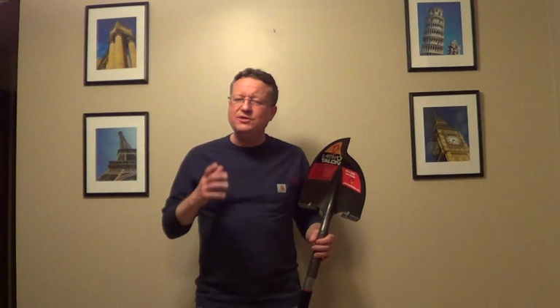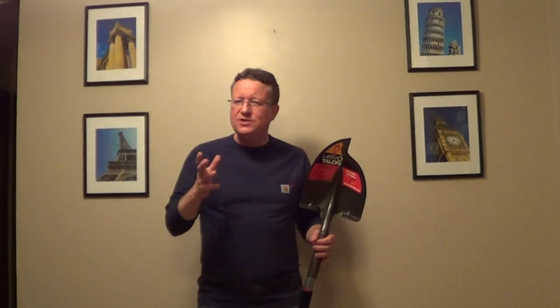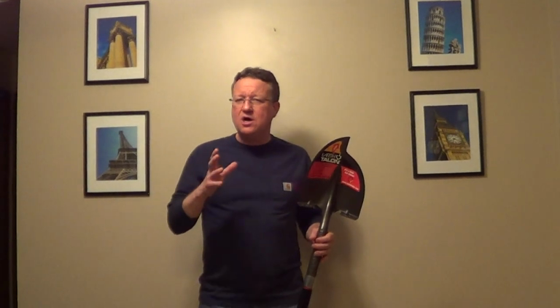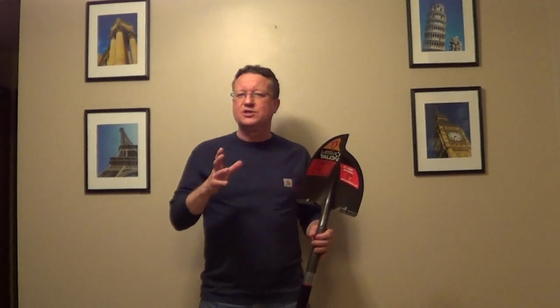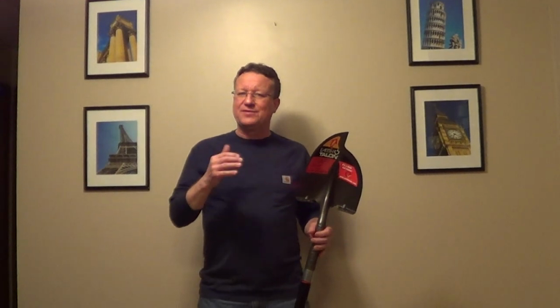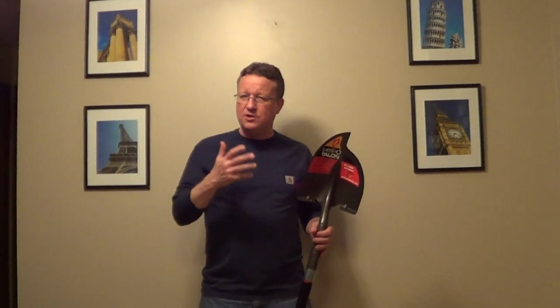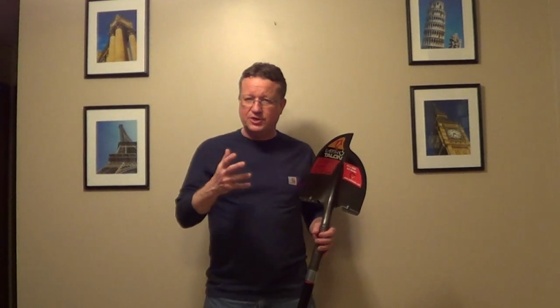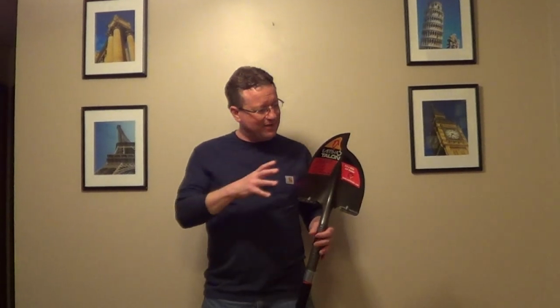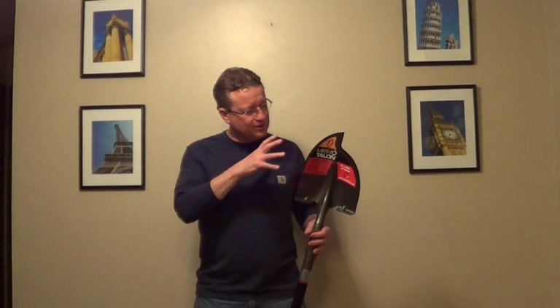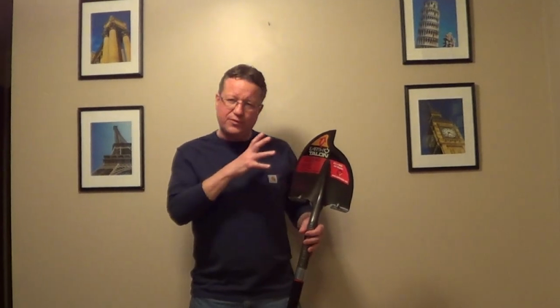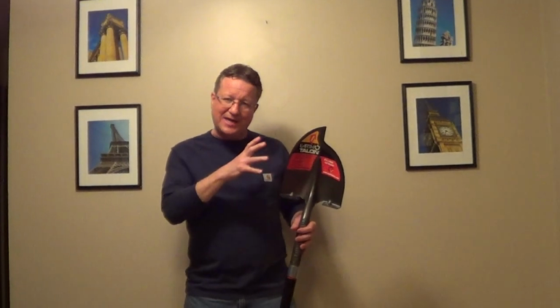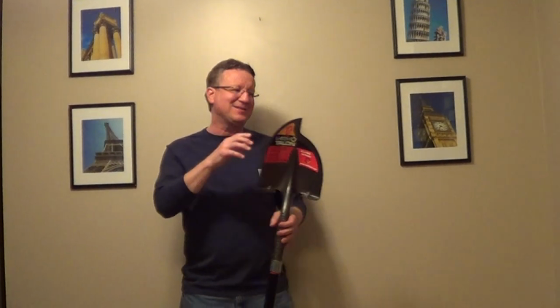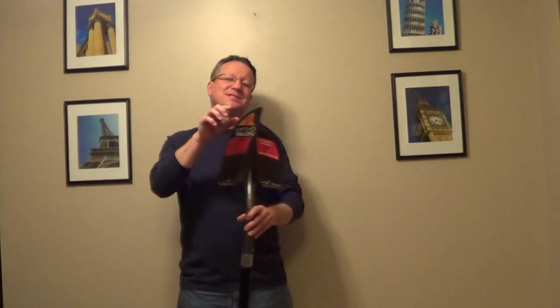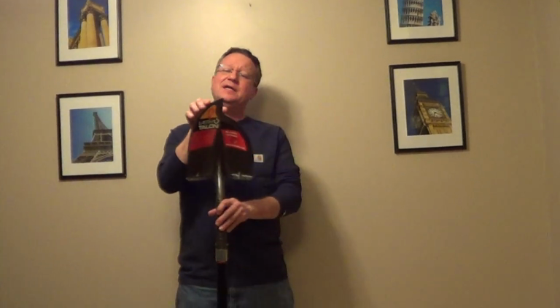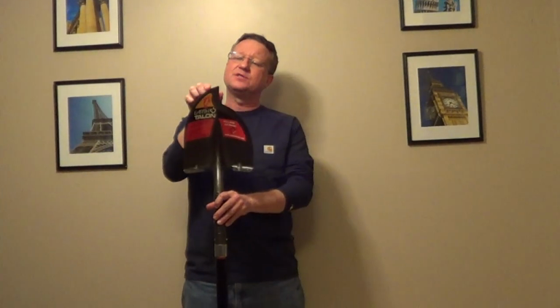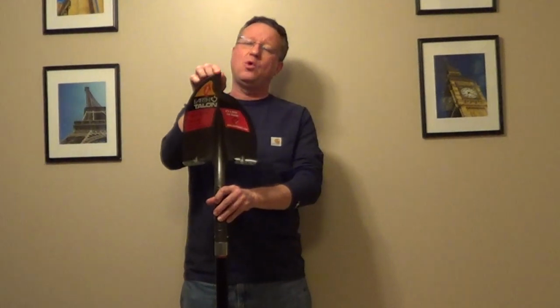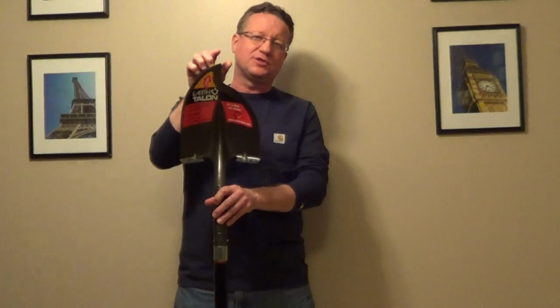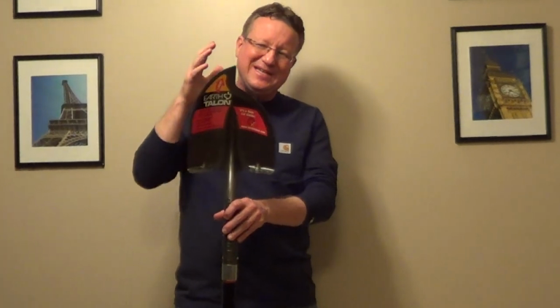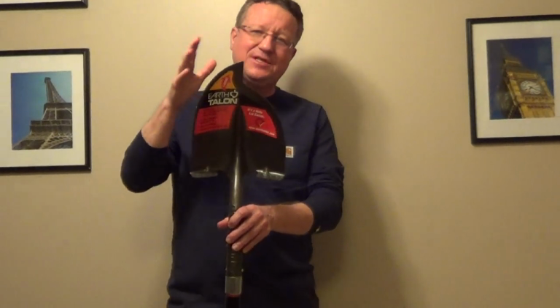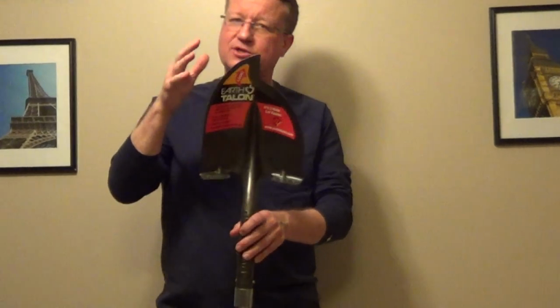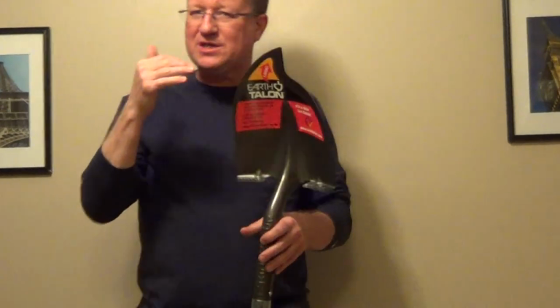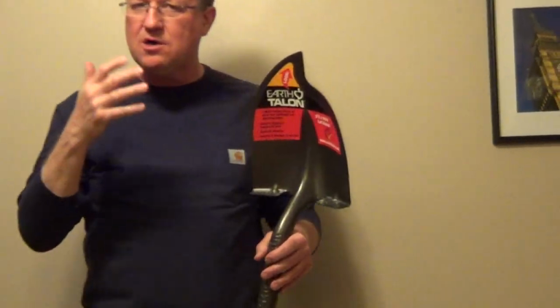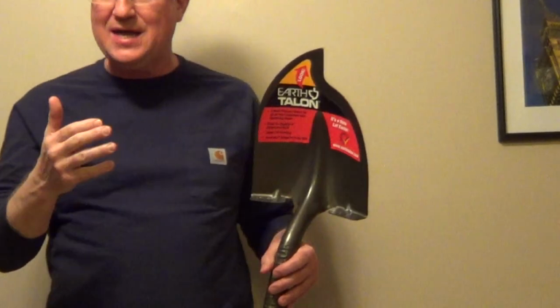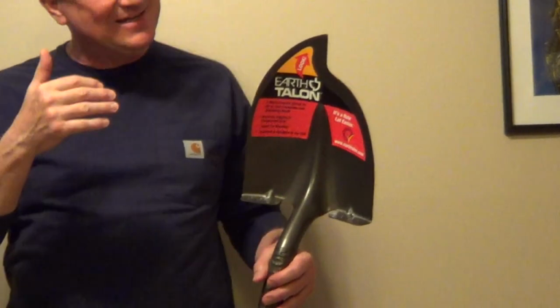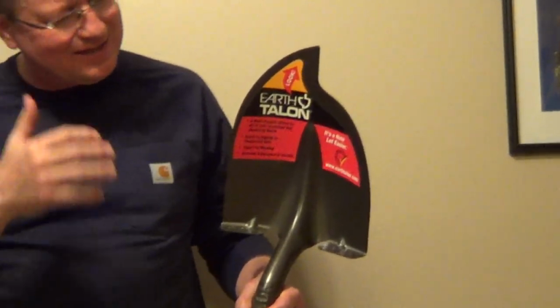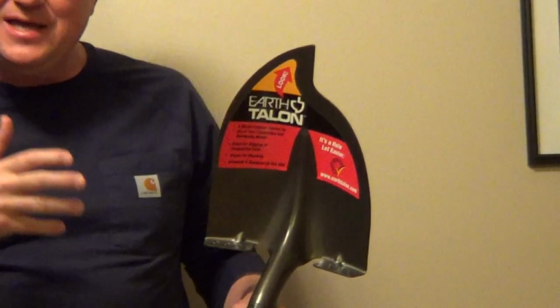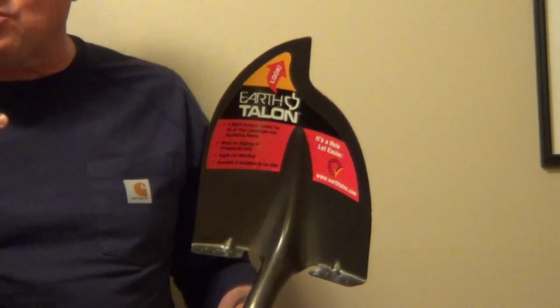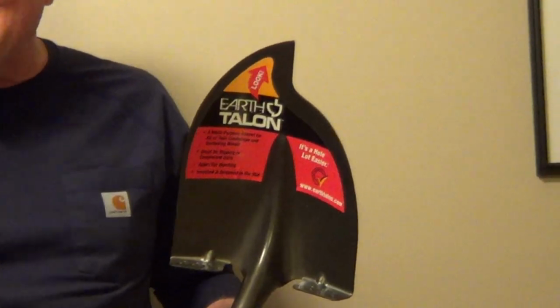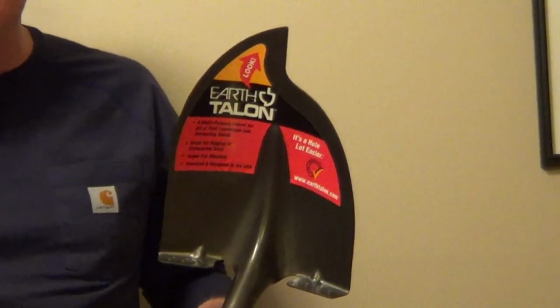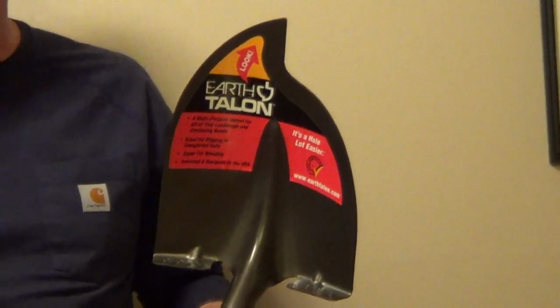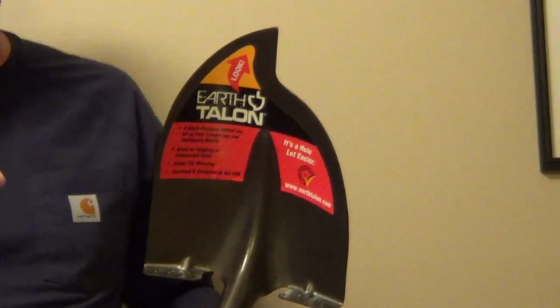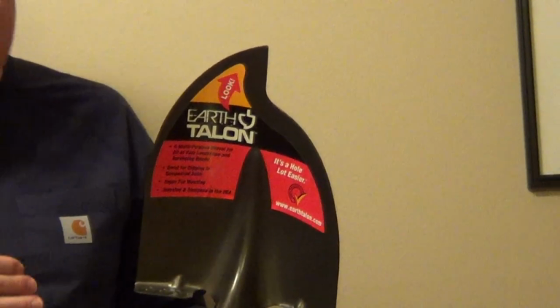An interesting new garden shovel at the Garden Show — this is Earth Talon. It's designed to a point so it easily penetrates hard-packed clay, rocky soil, or sand.